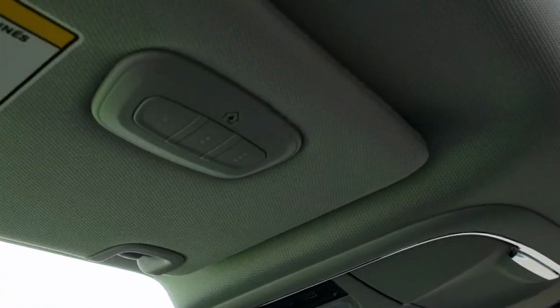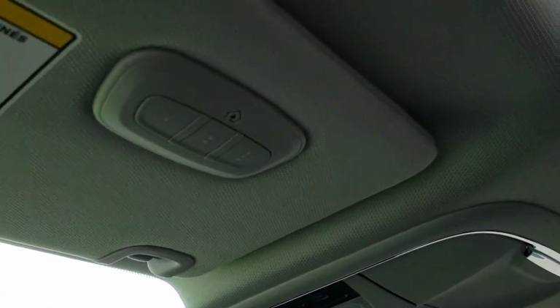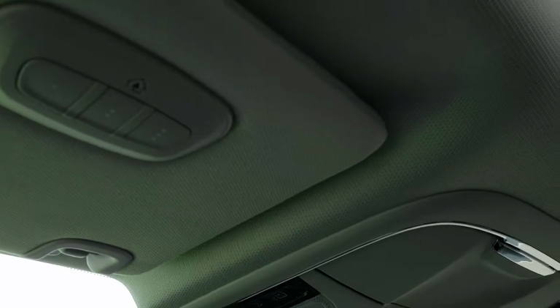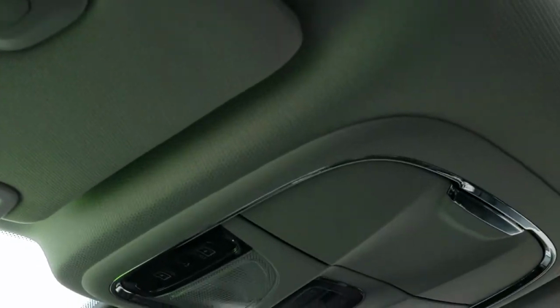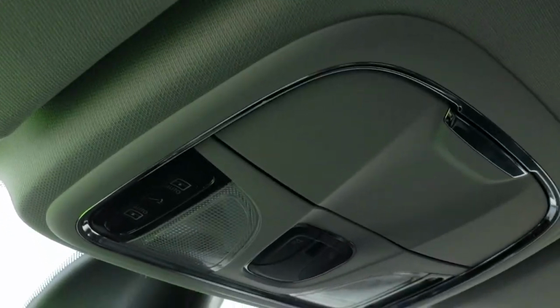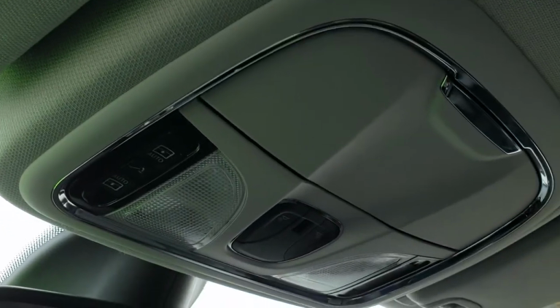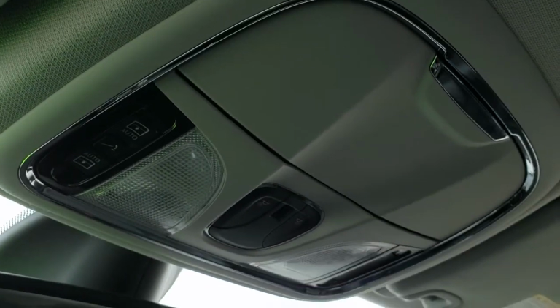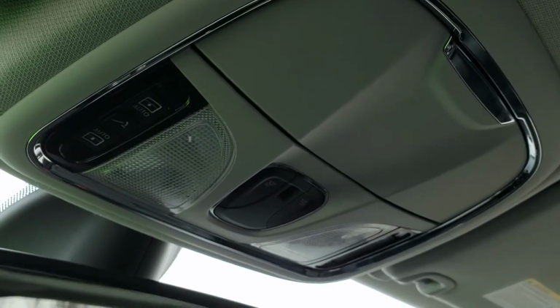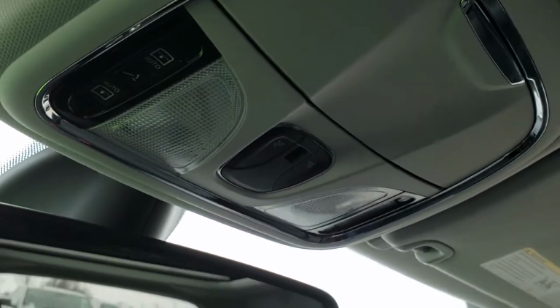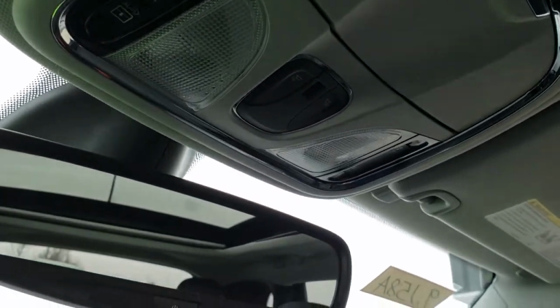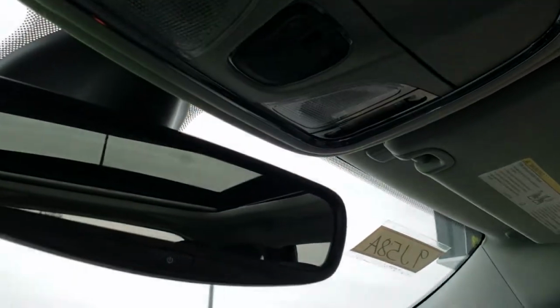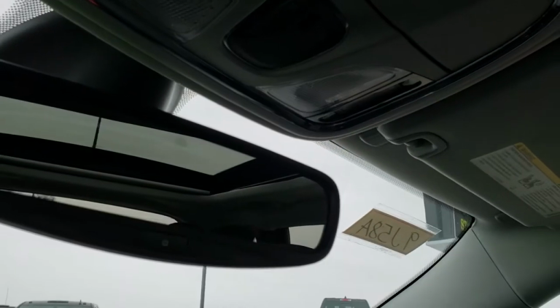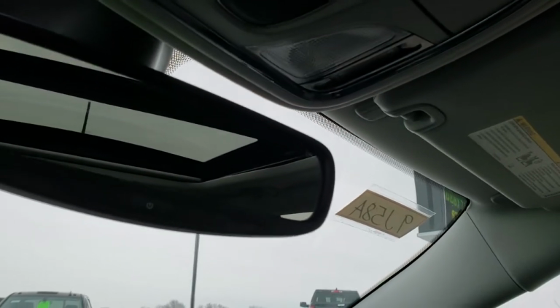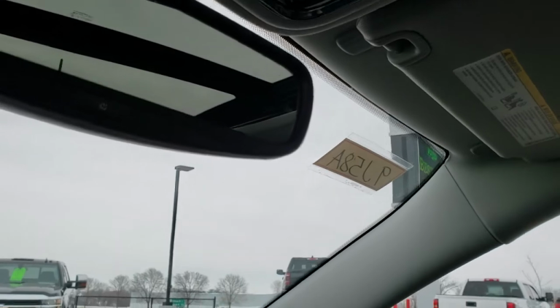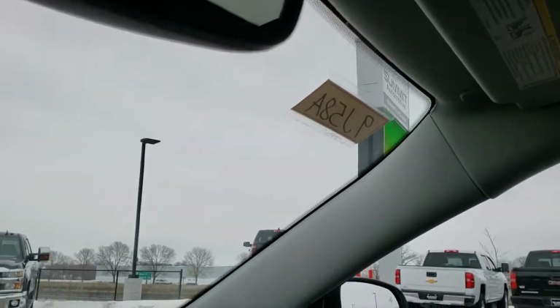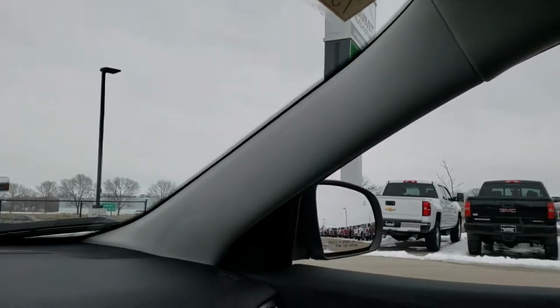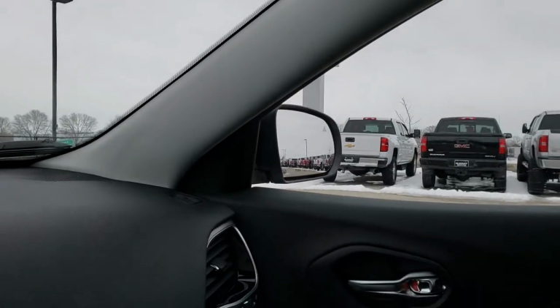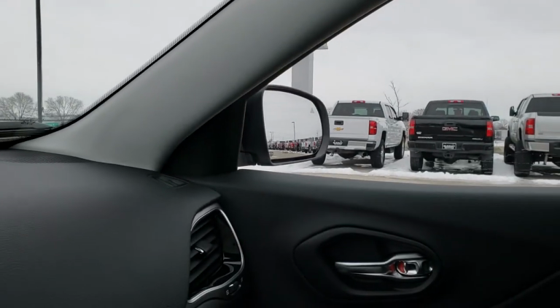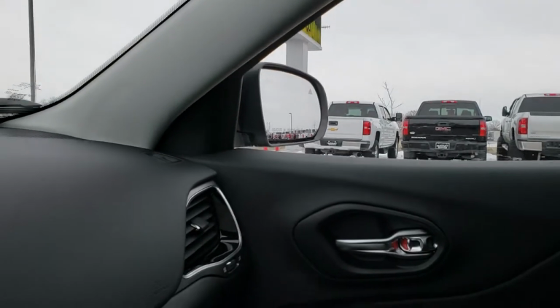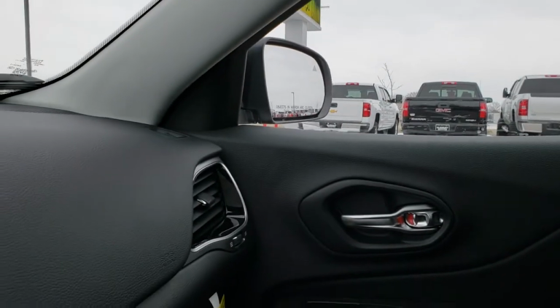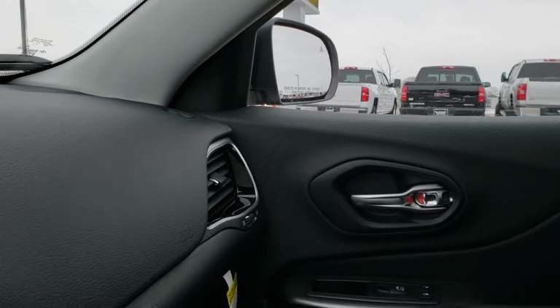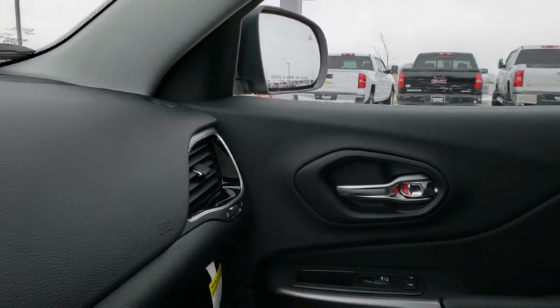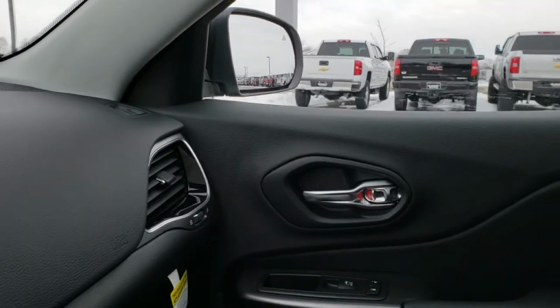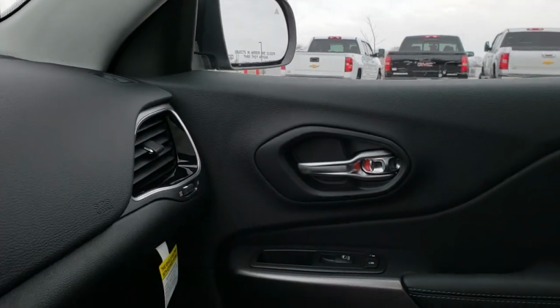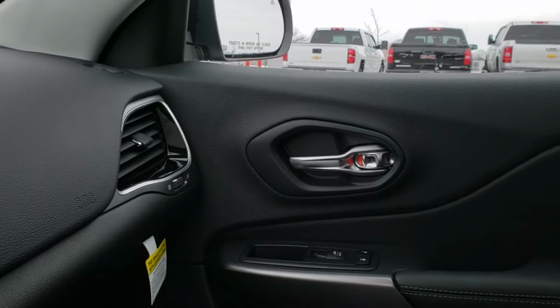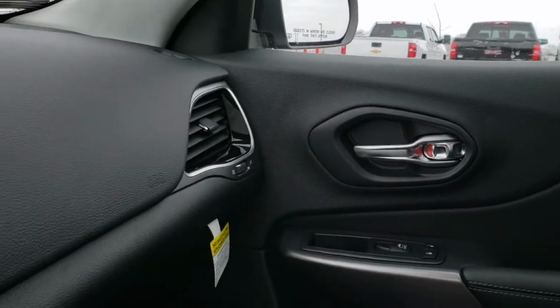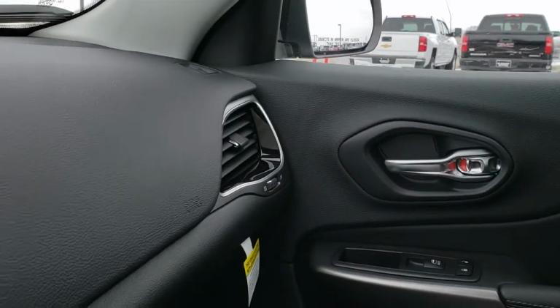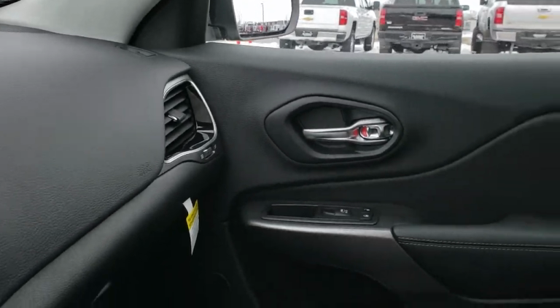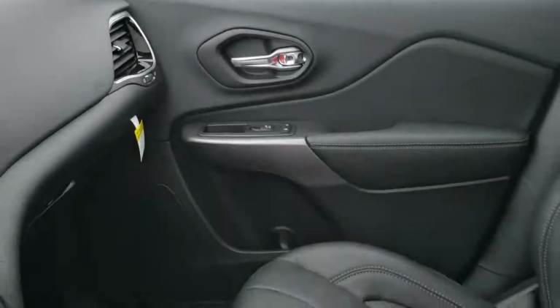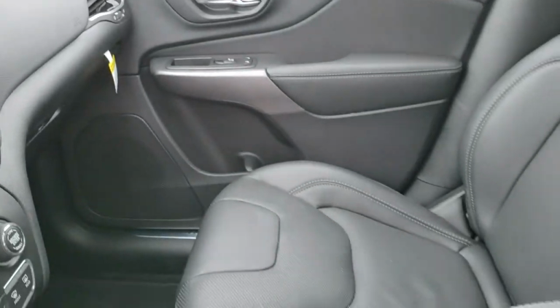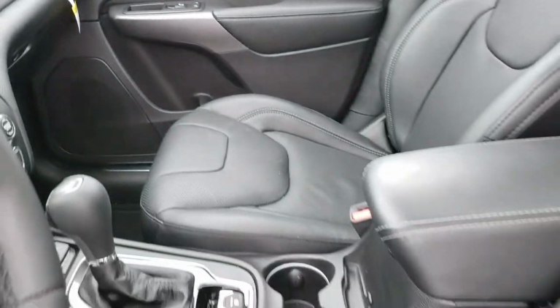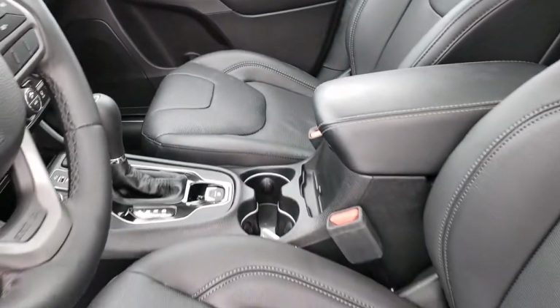It has the HomeLink buttons right there. And there are your map lights and controls for the sunroof and the sunshade. It has all the owner's manuals and original window sticker with this vehicle.